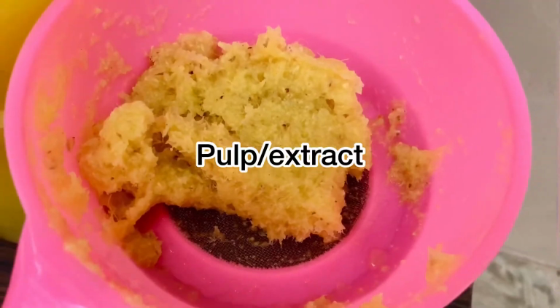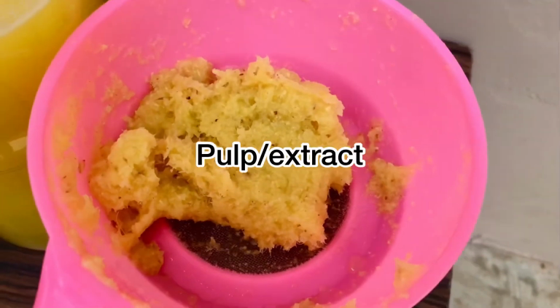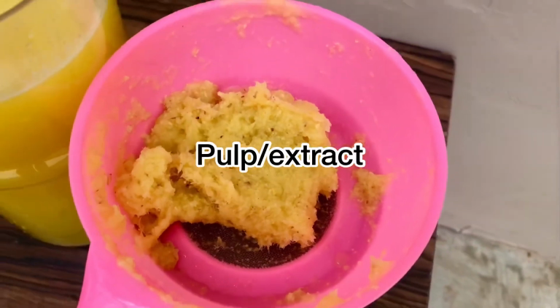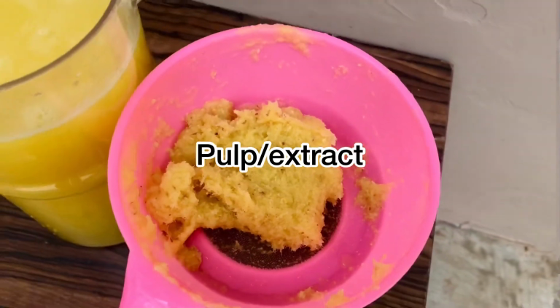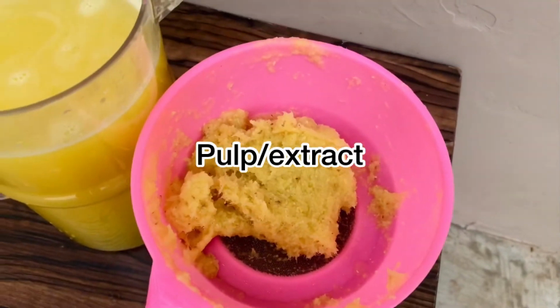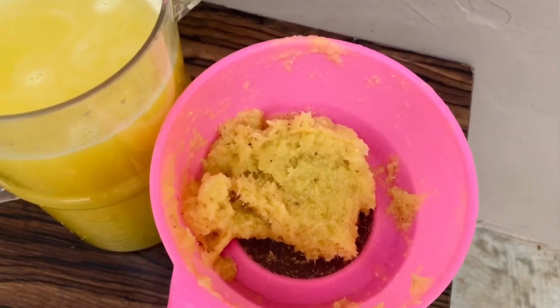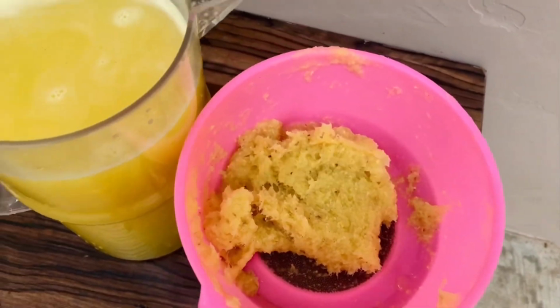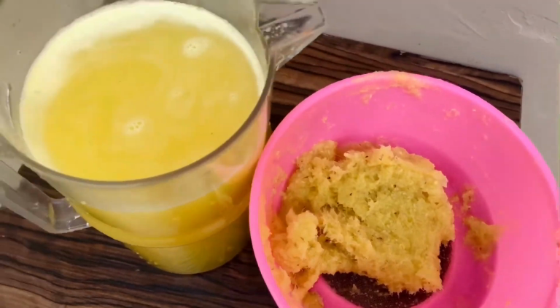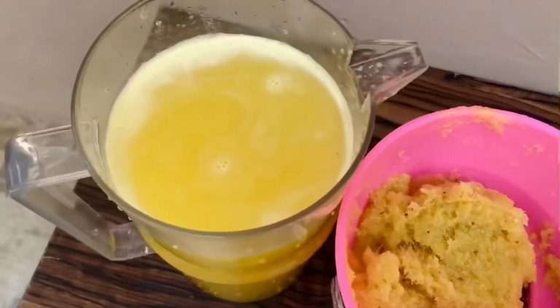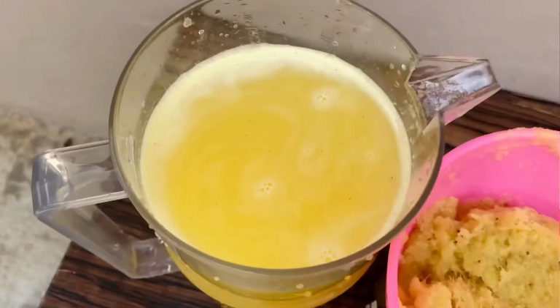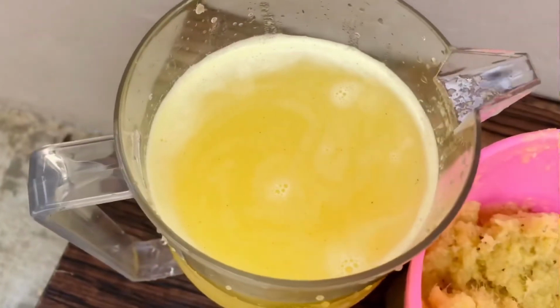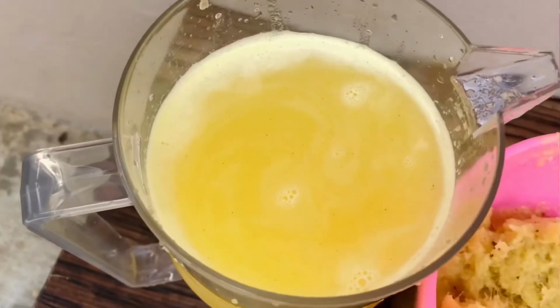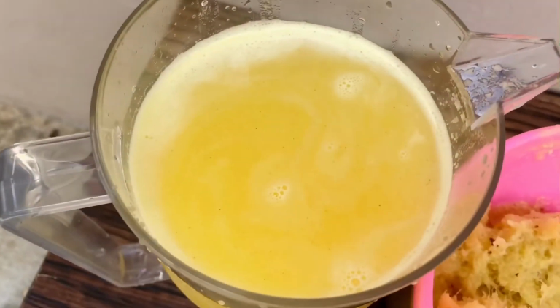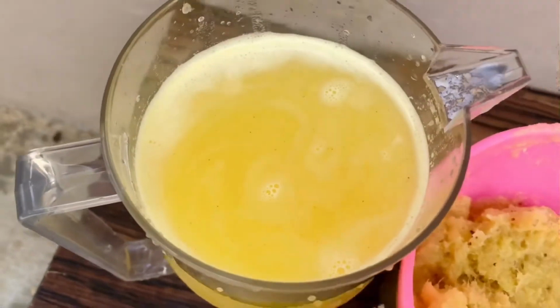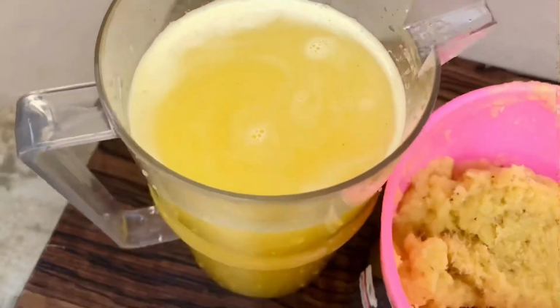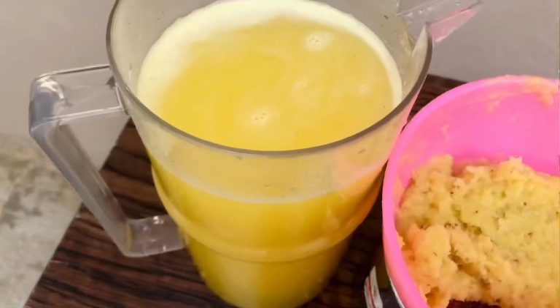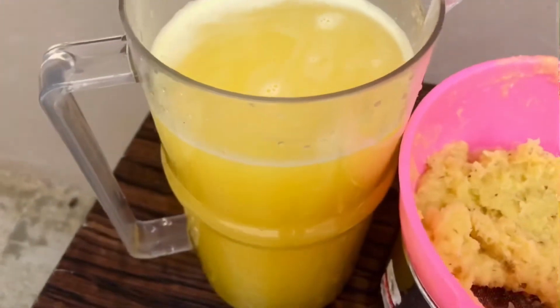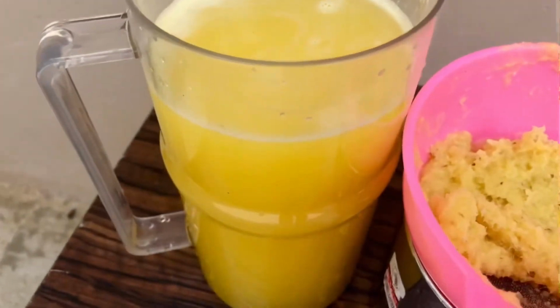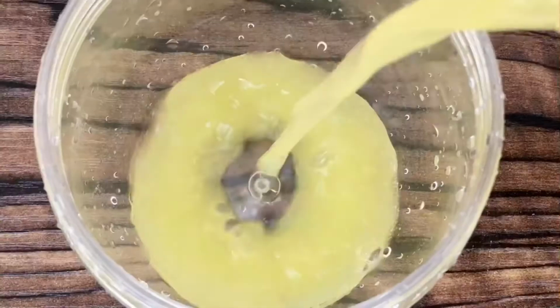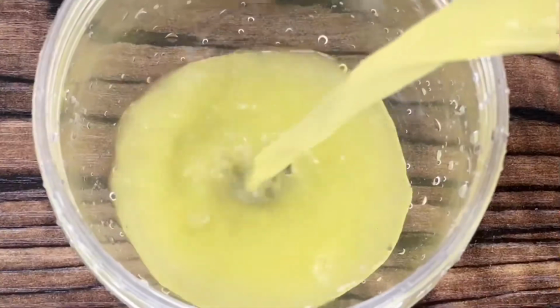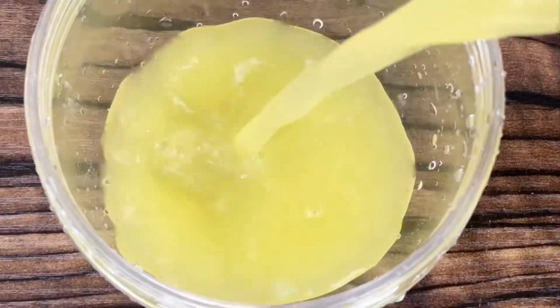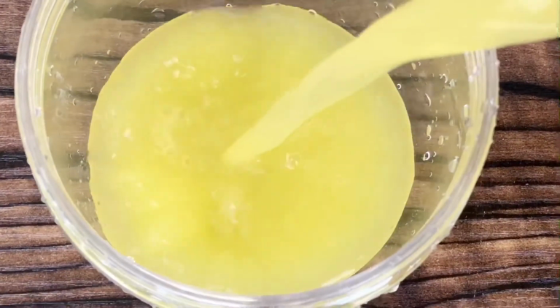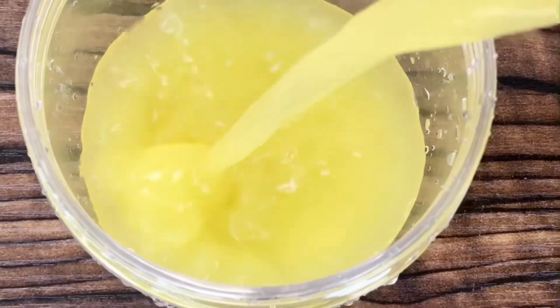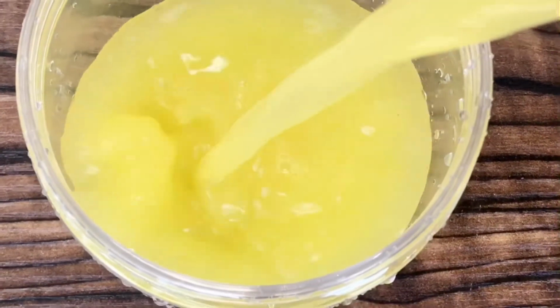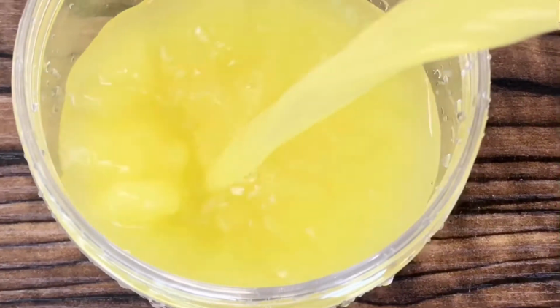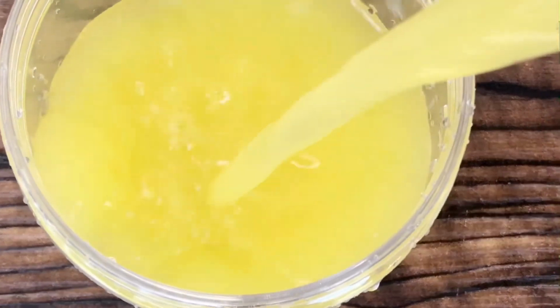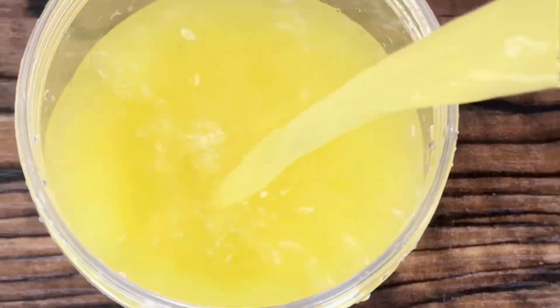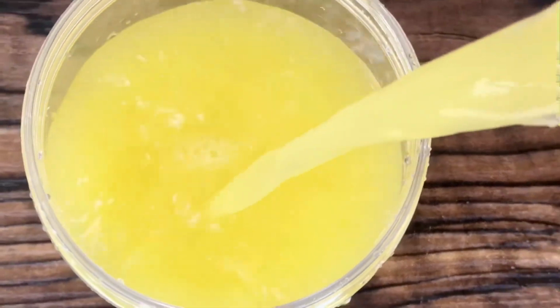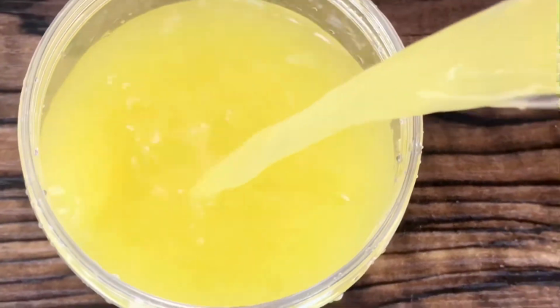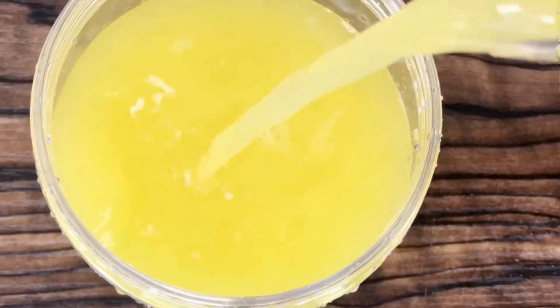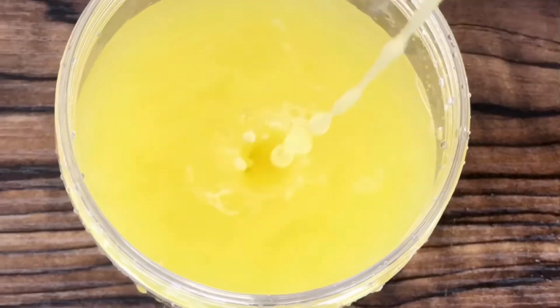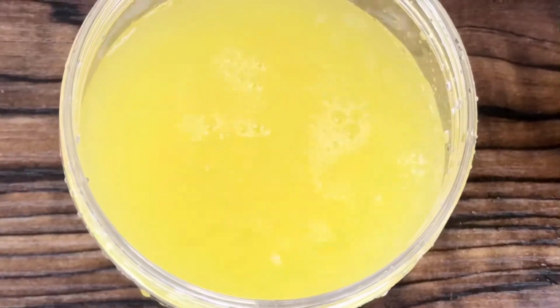This is the pulp I got out of it. You can use this for different things — subscribe to my channel to find out what I use it for in another video. So this is the juice; it's ready and you can have it now. If you want it sugar-free, you can stop here.